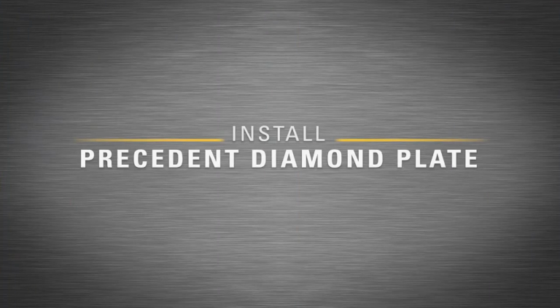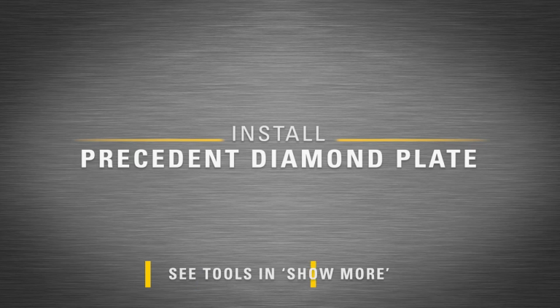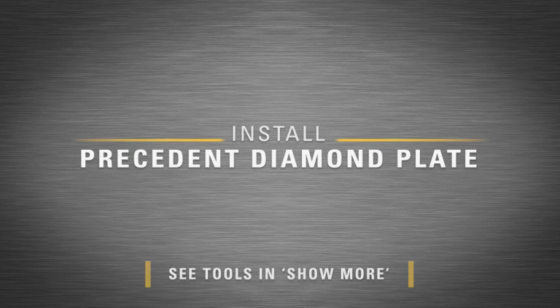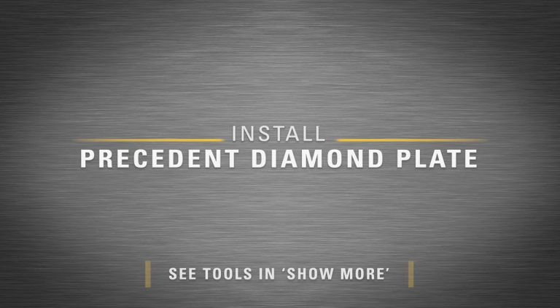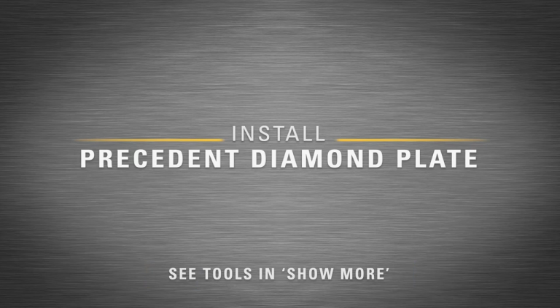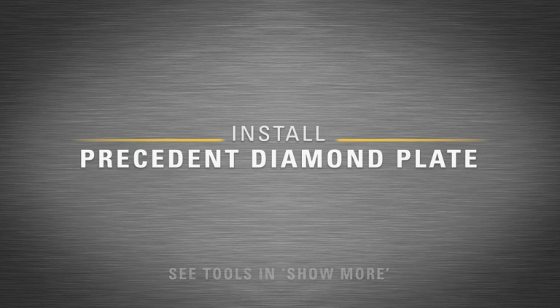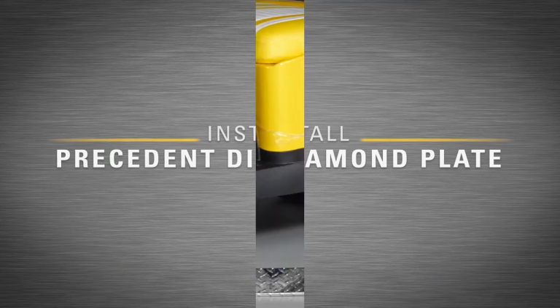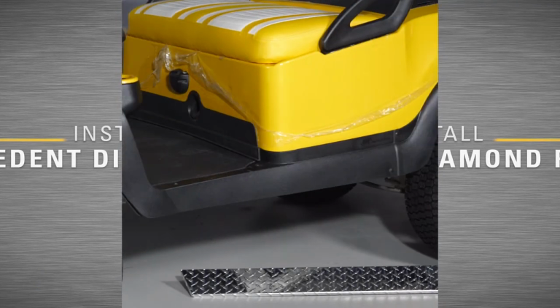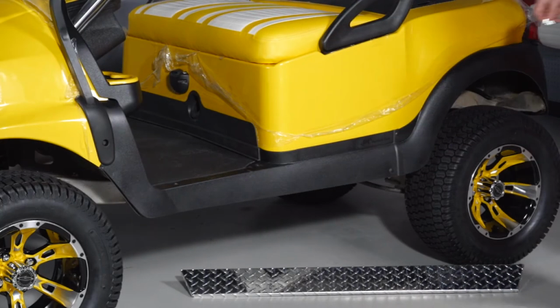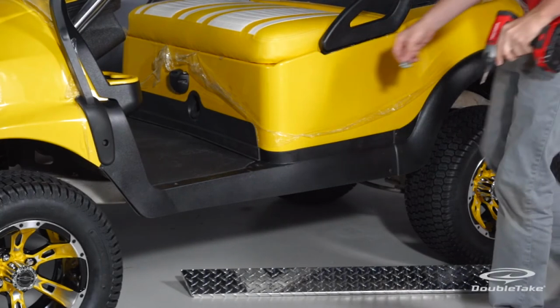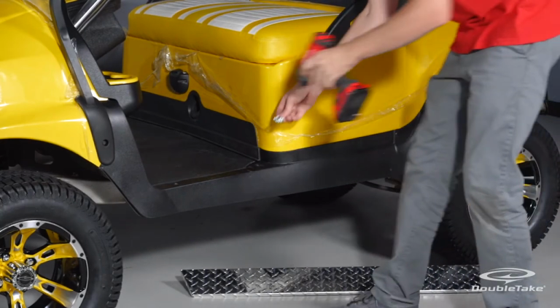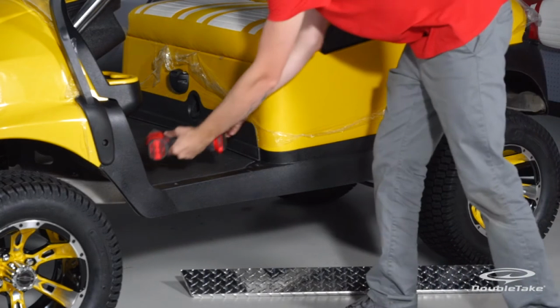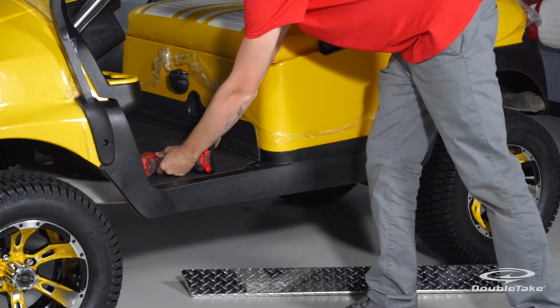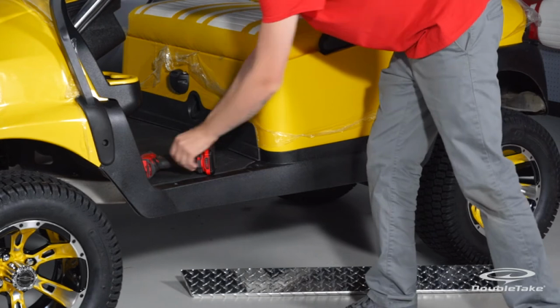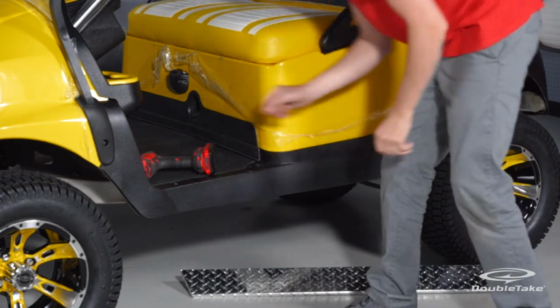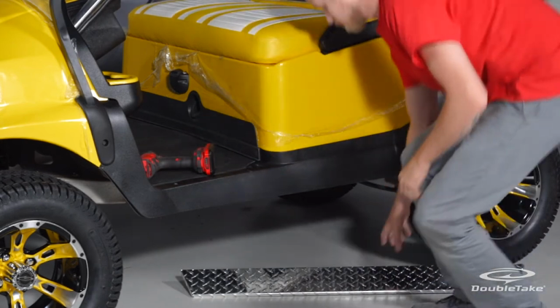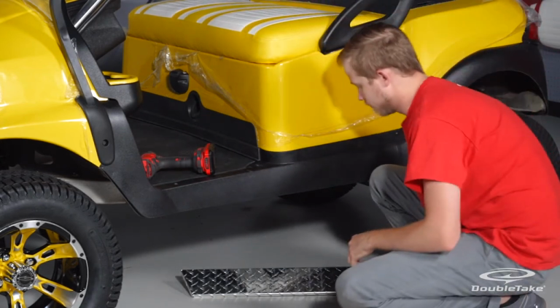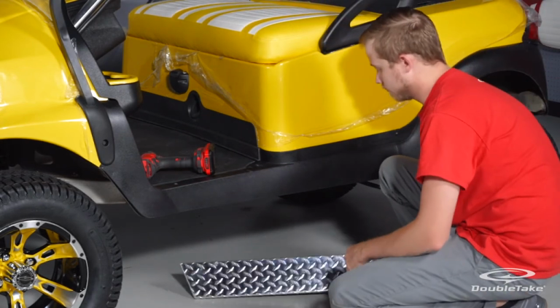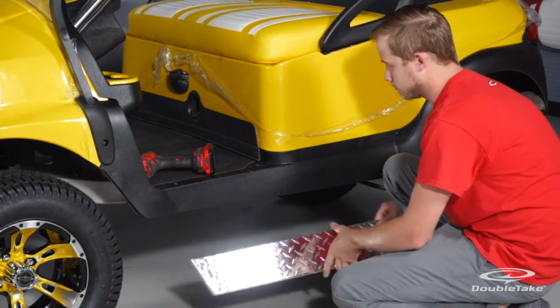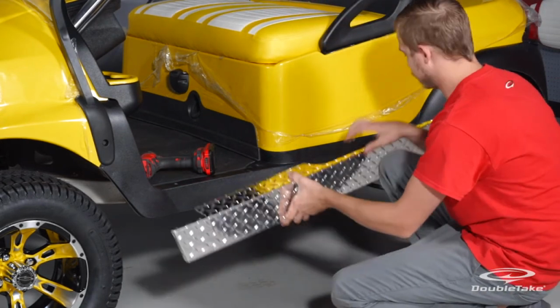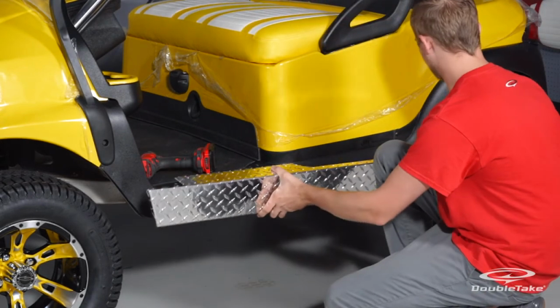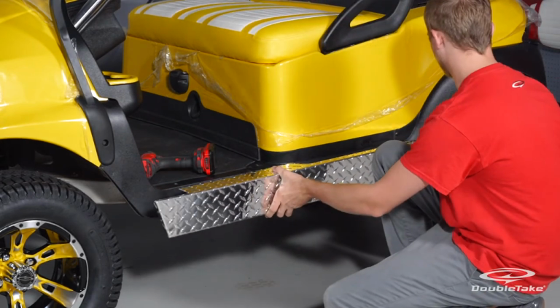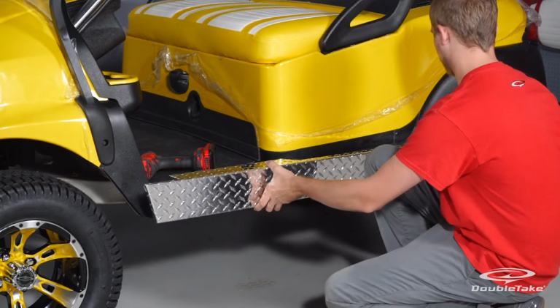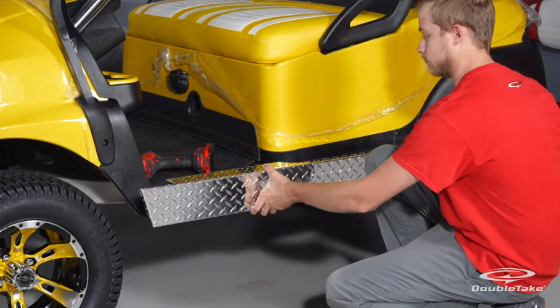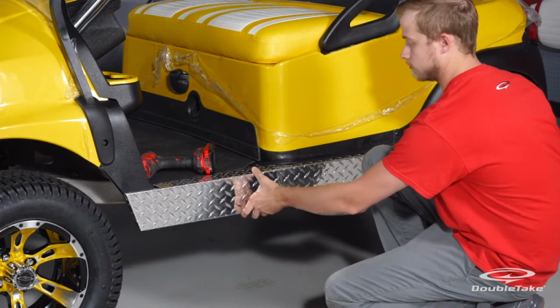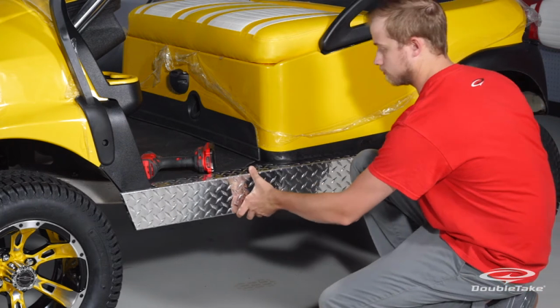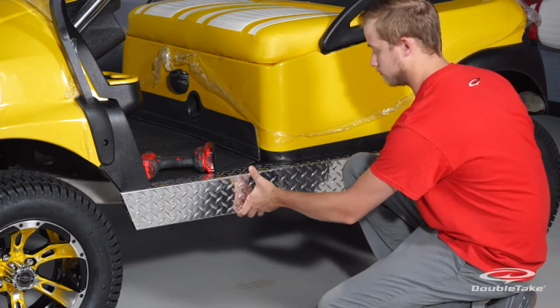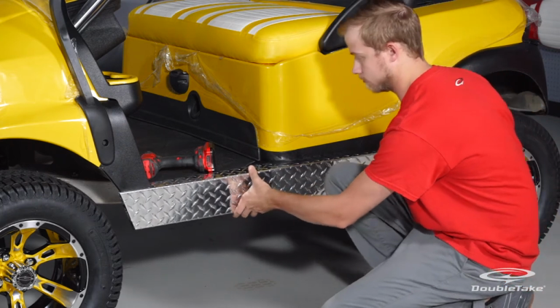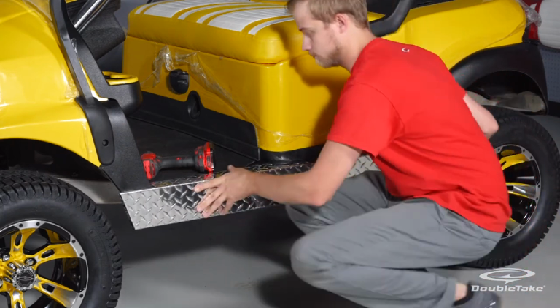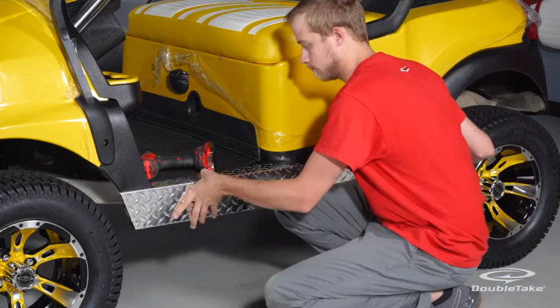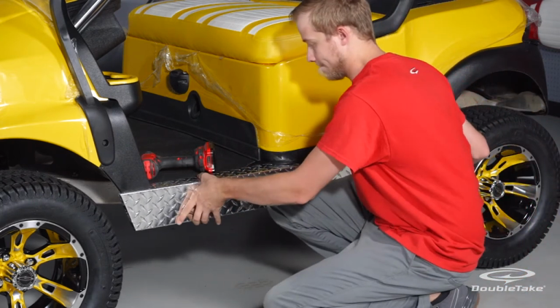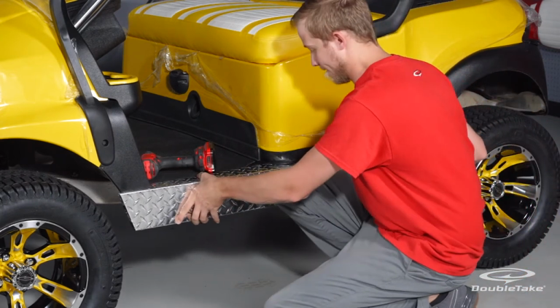Install the President Diamond Plate. Fit the driver side diamond plate to snugly fit the shape of the body and side trim. Make sure that the top of the diamond plate is flush with the floor pan as well.